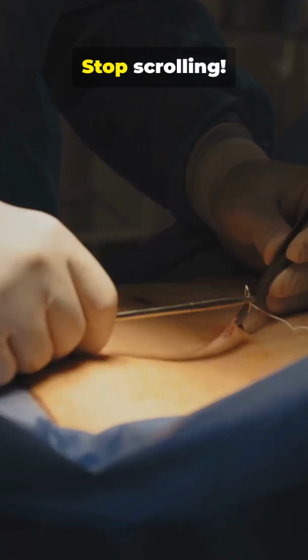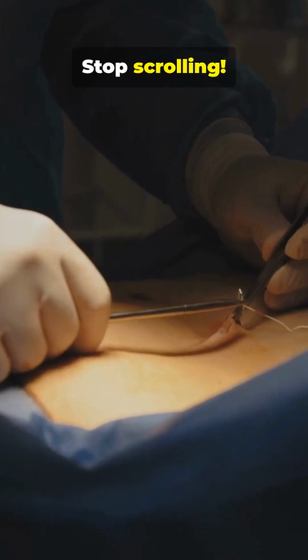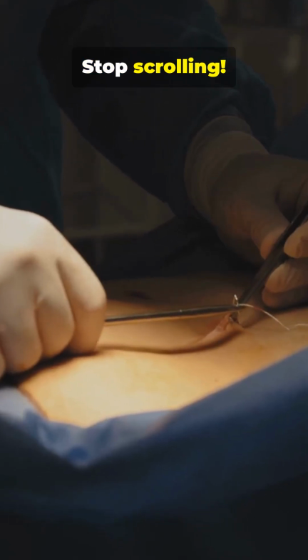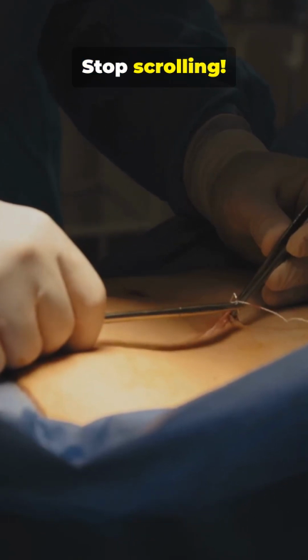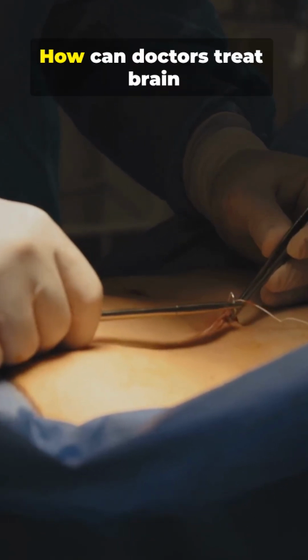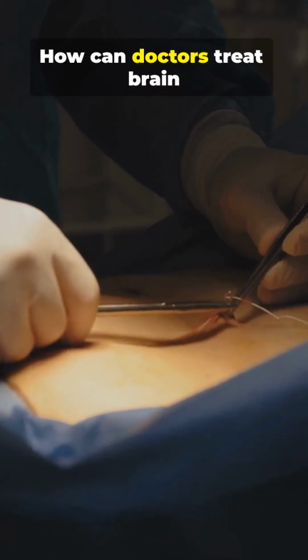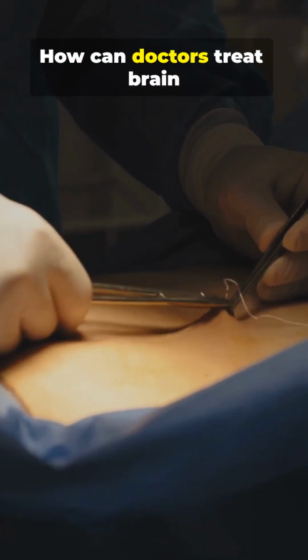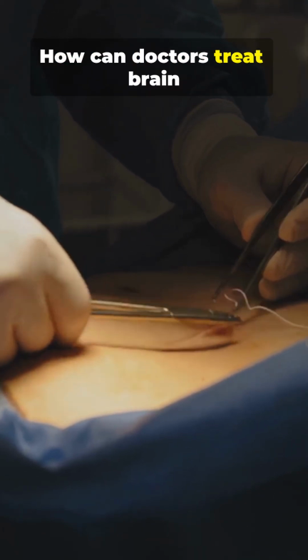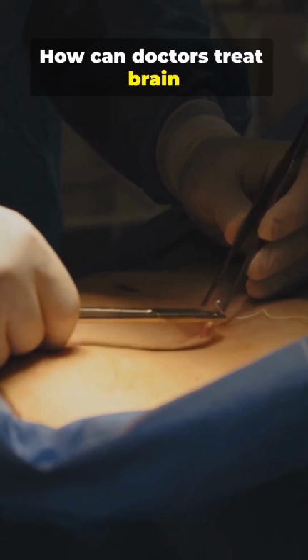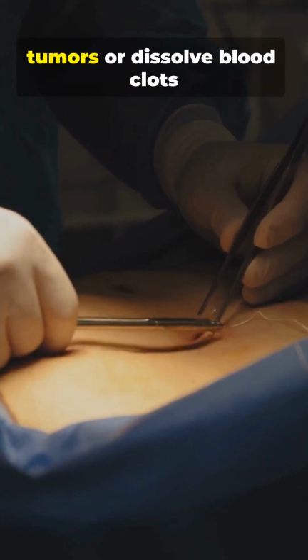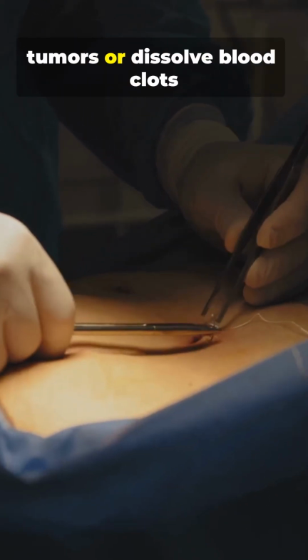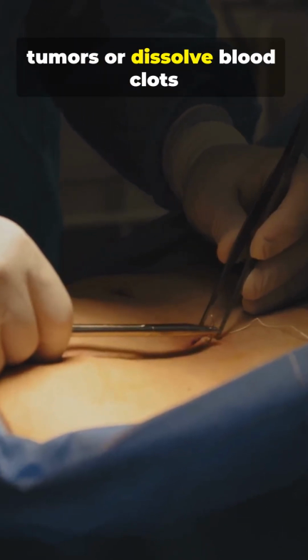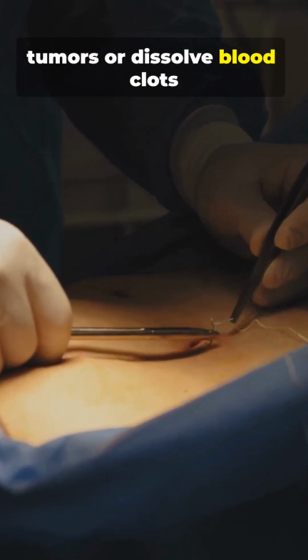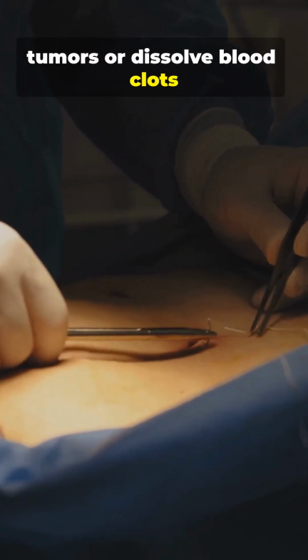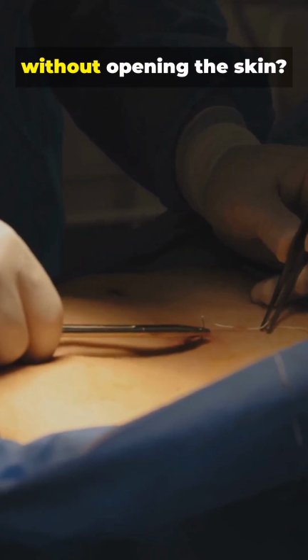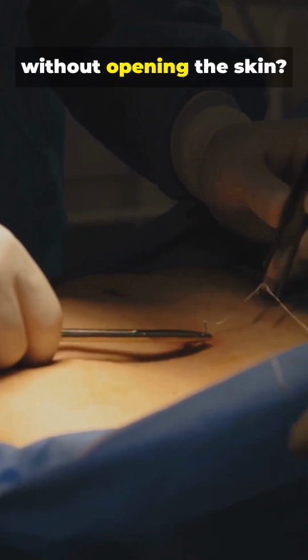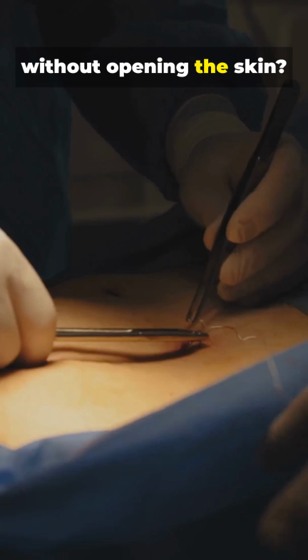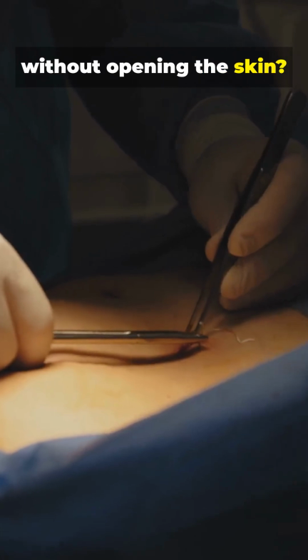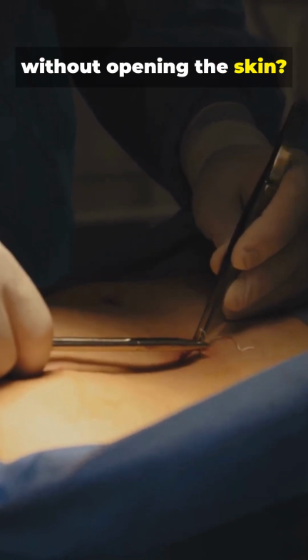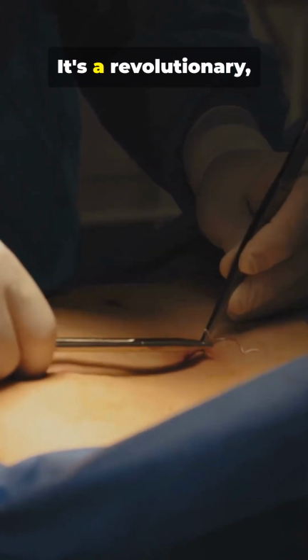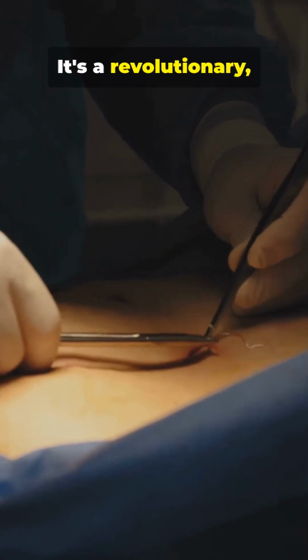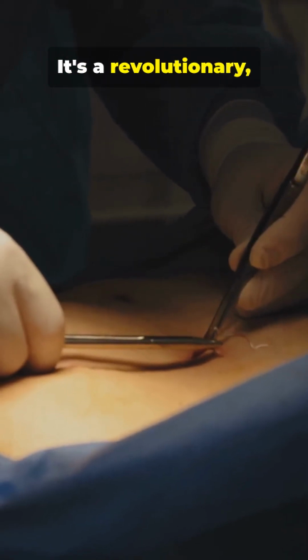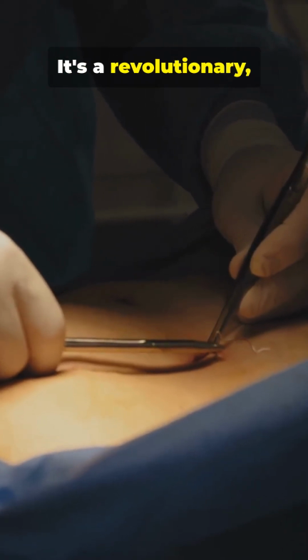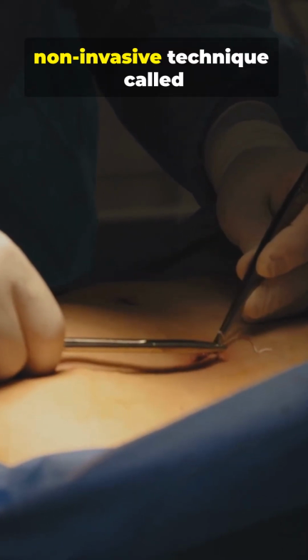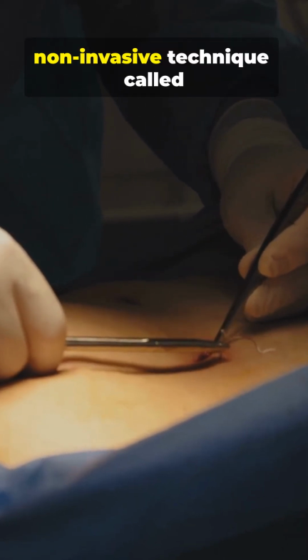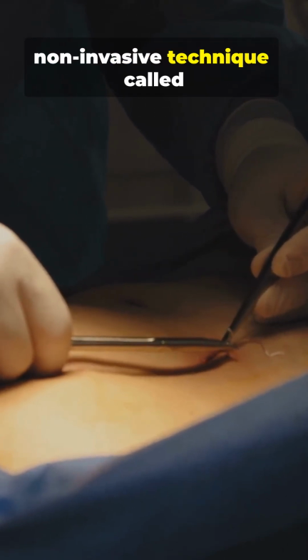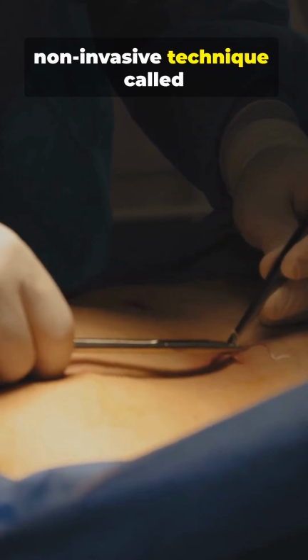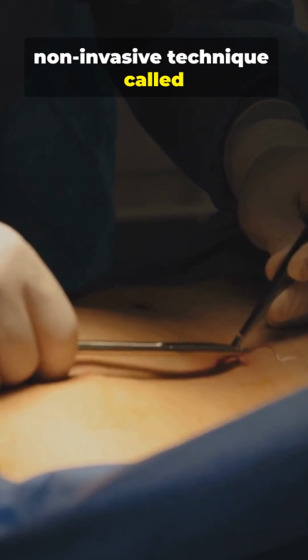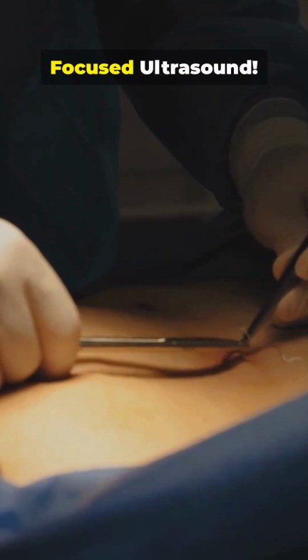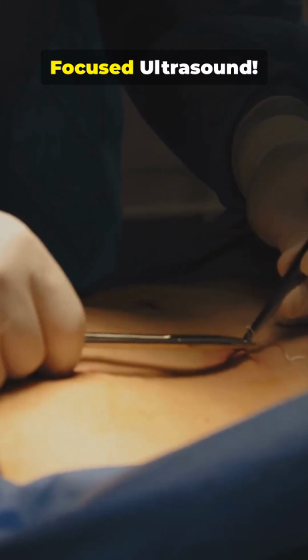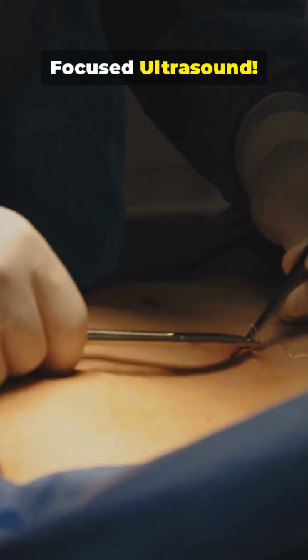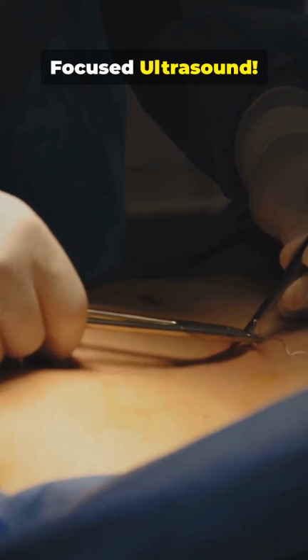Stop scrolling. How can doctors treat brain tumors or dissolve blood clots without opening the skin? It's a revolutionary non-invasive technique called focused ultrasound.